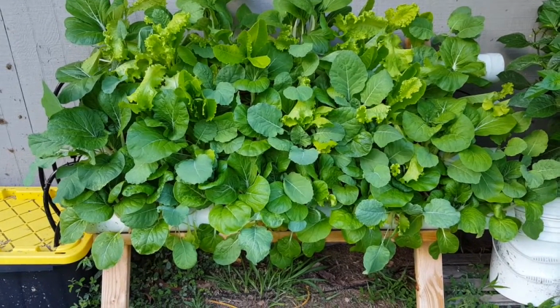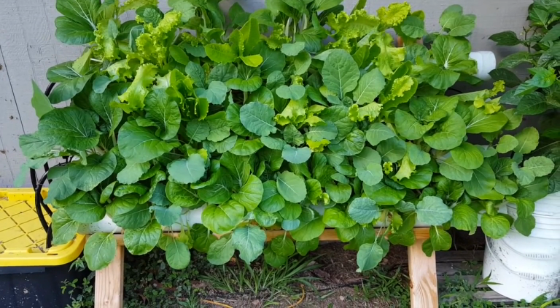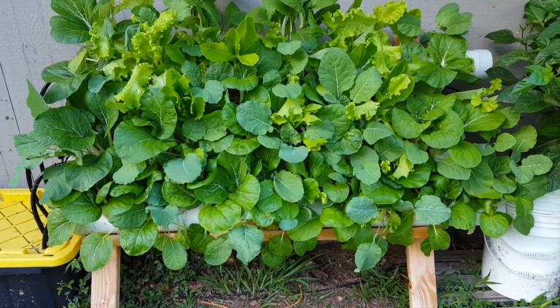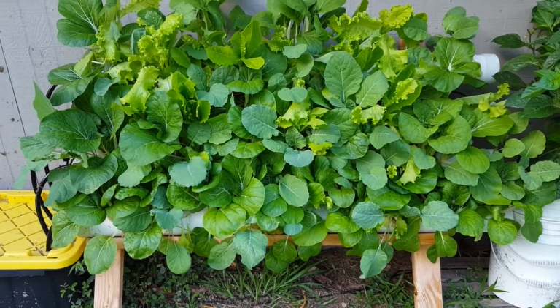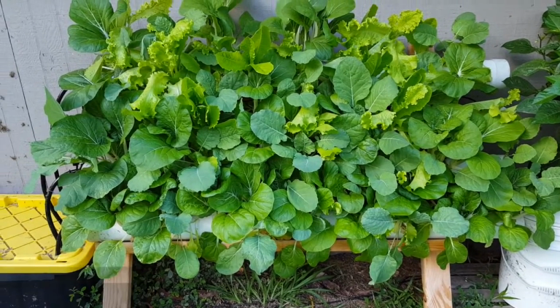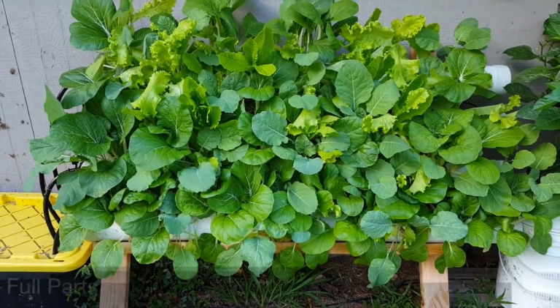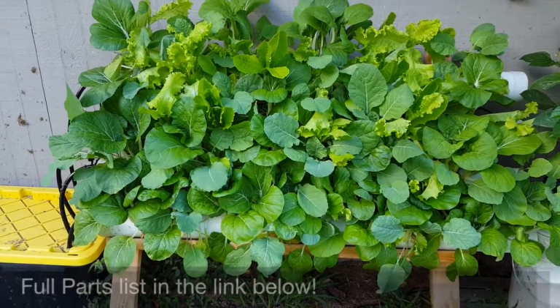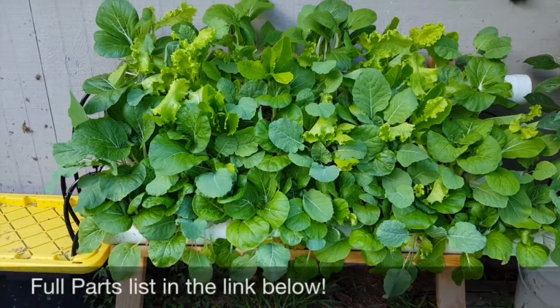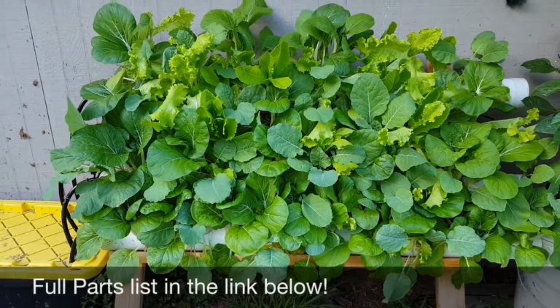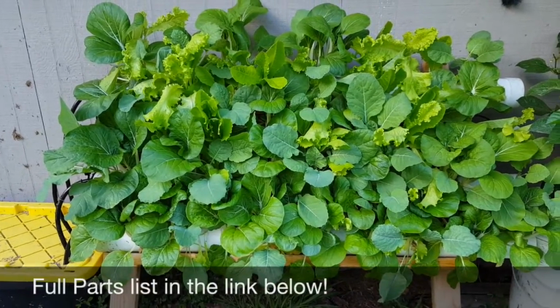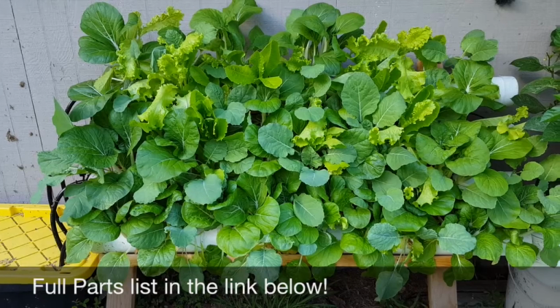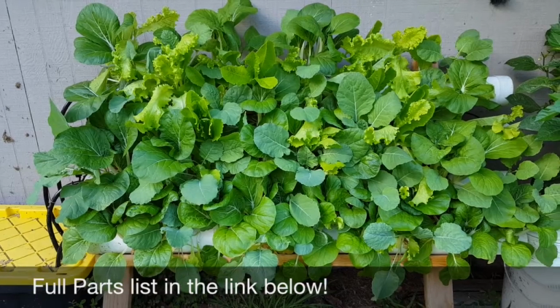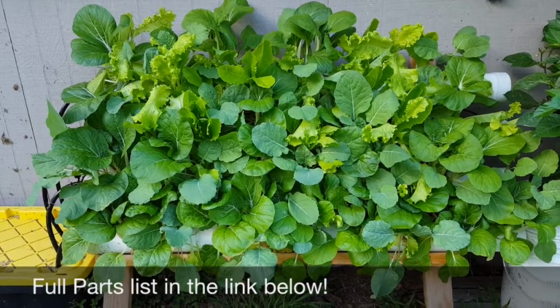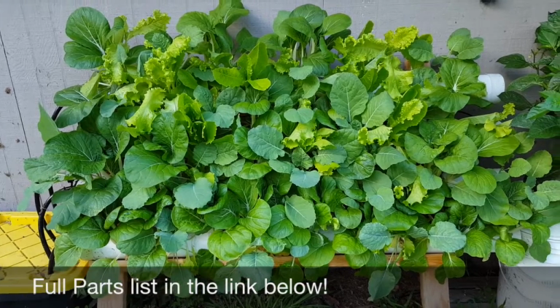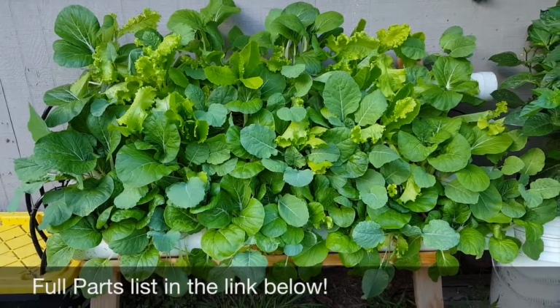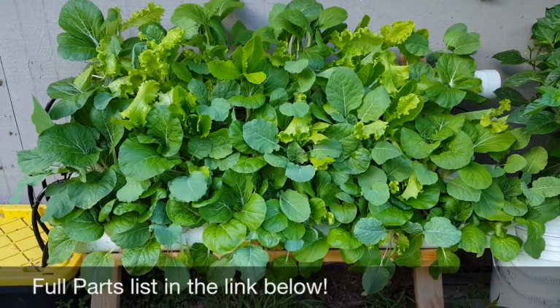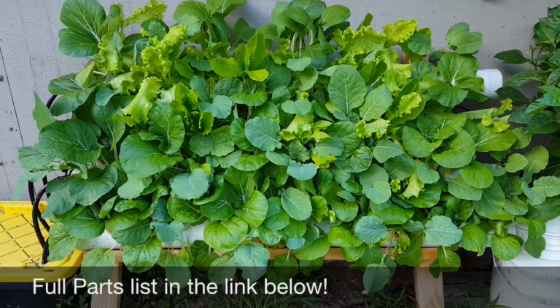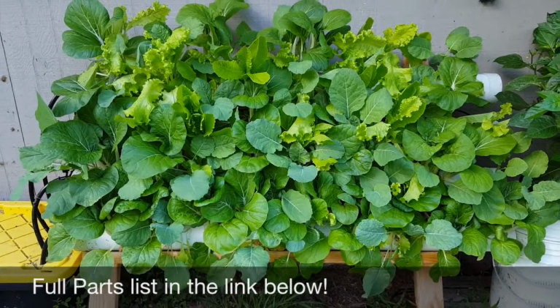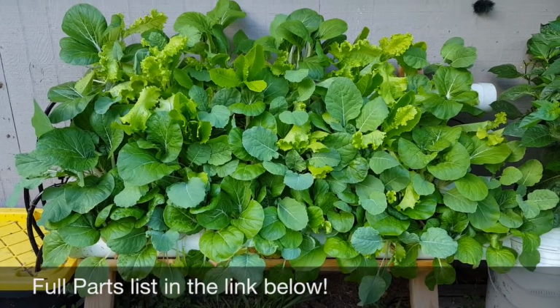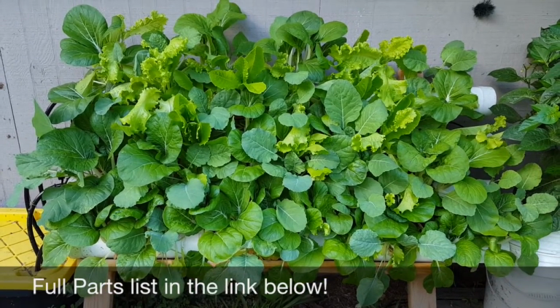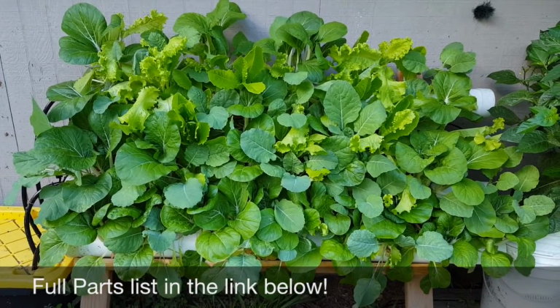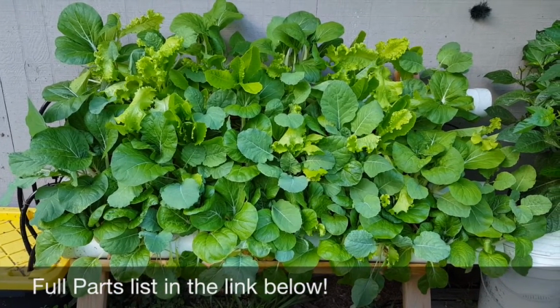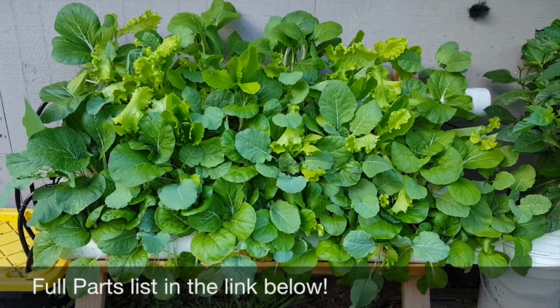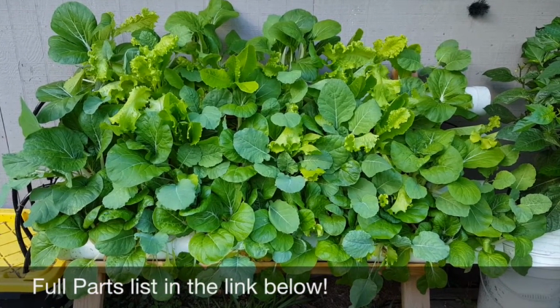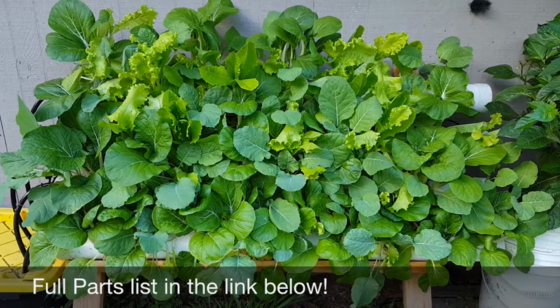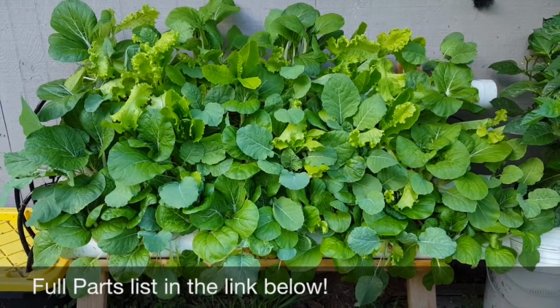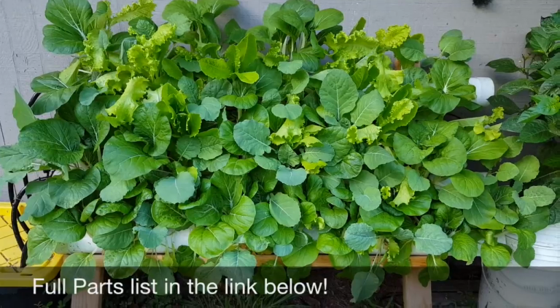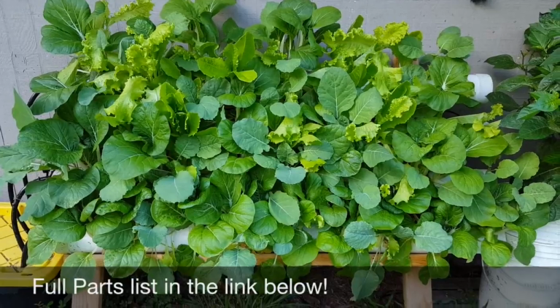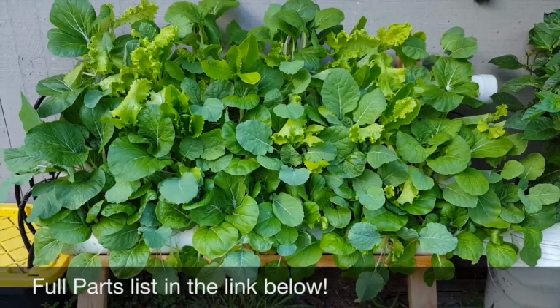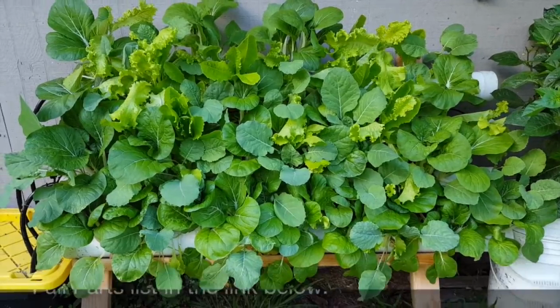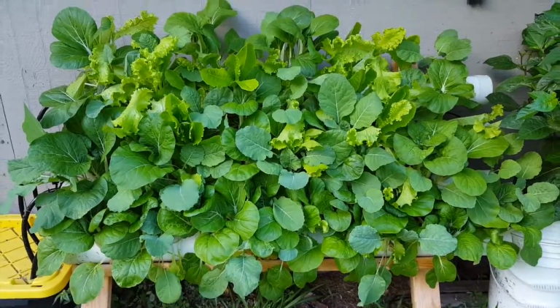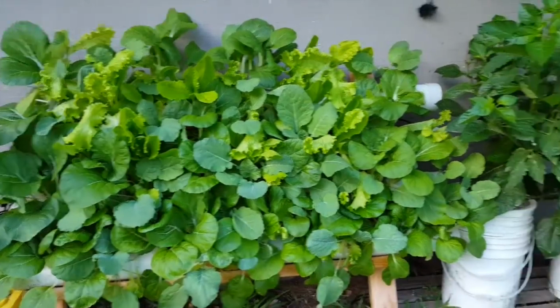That is flourishing — we have a lot of greens growing here, a lot of bok choy. We tried a seed mix system and the bok choy grows so fast. So next time we're going to try leaving the bok choy out with the mixed lettuce and see how that goes.